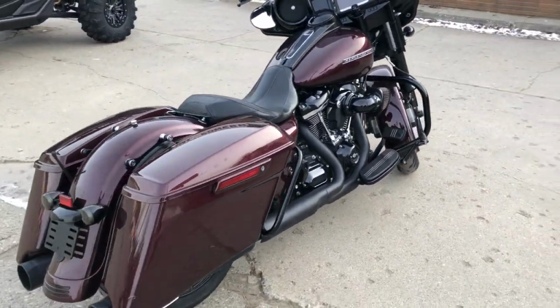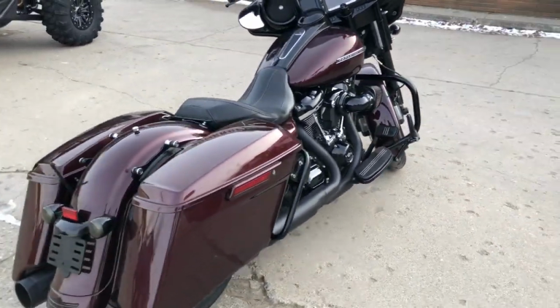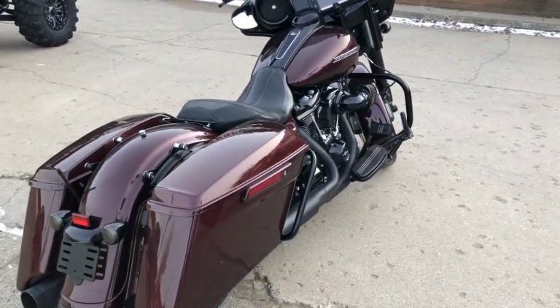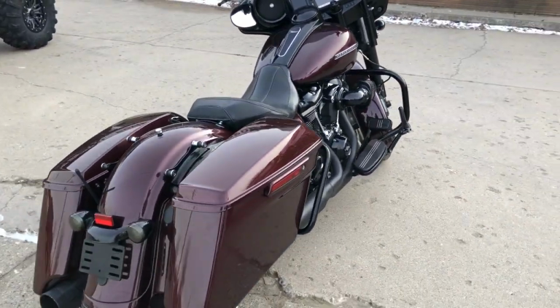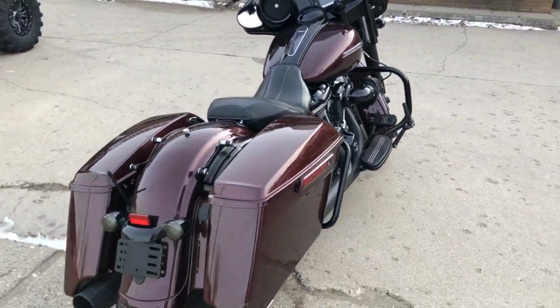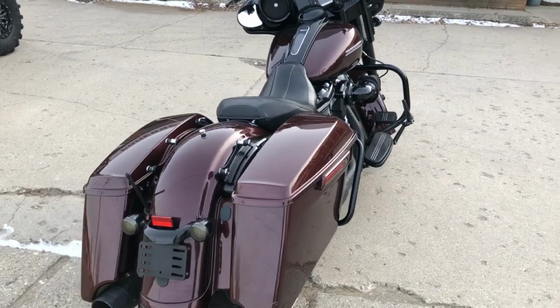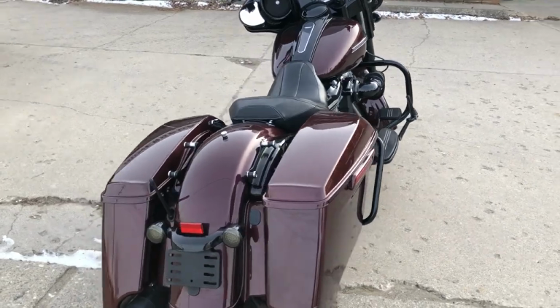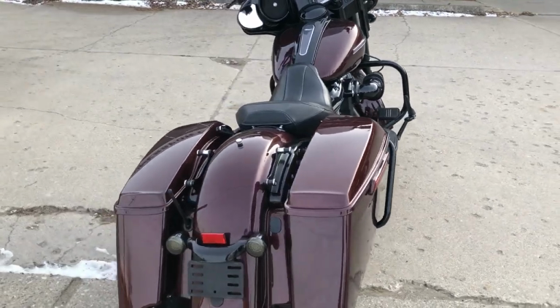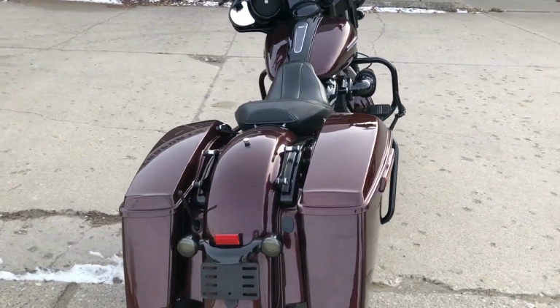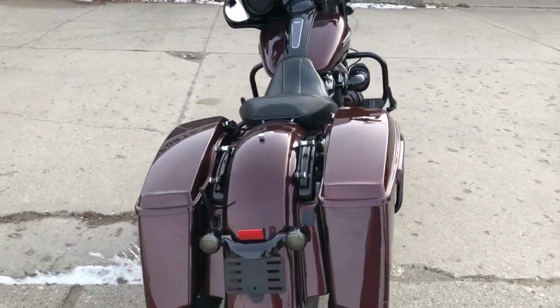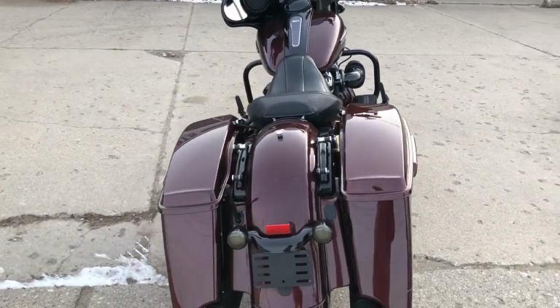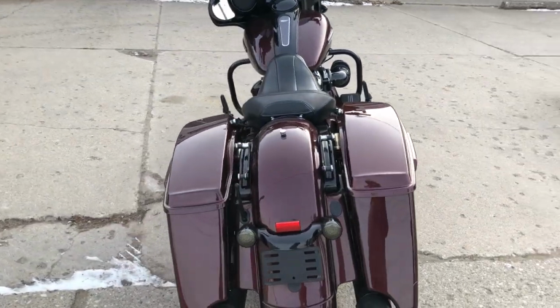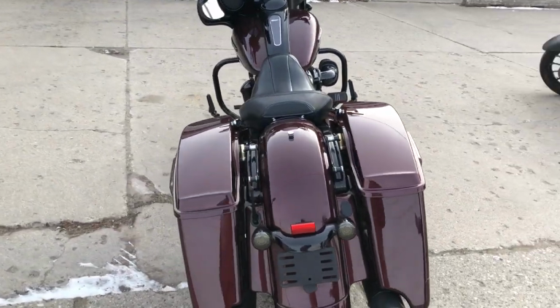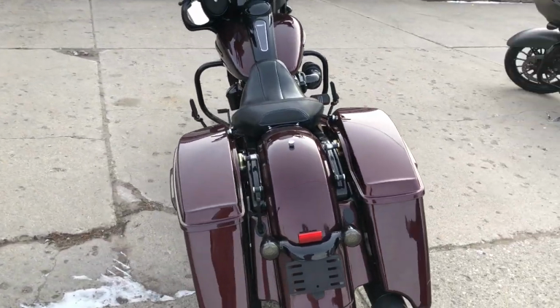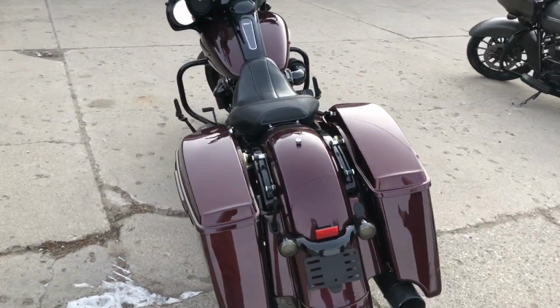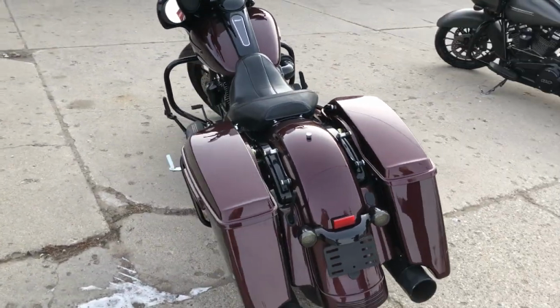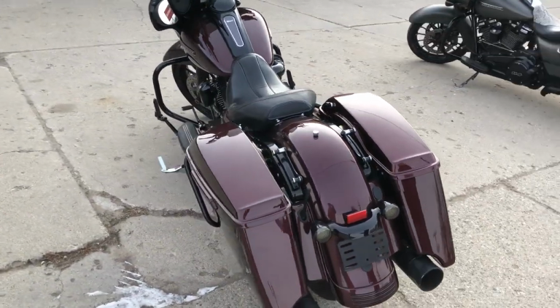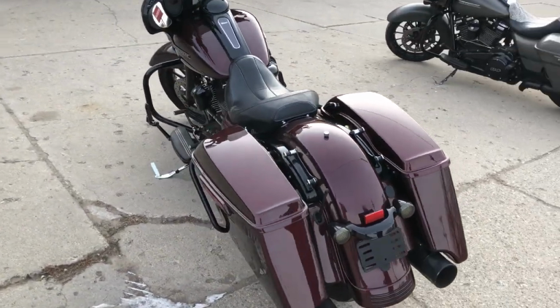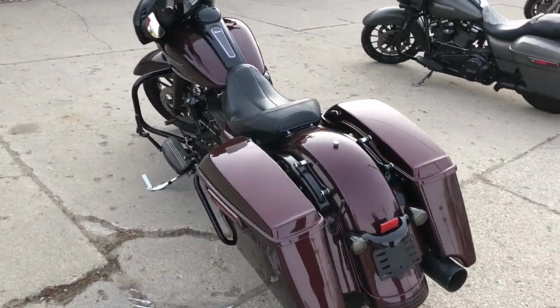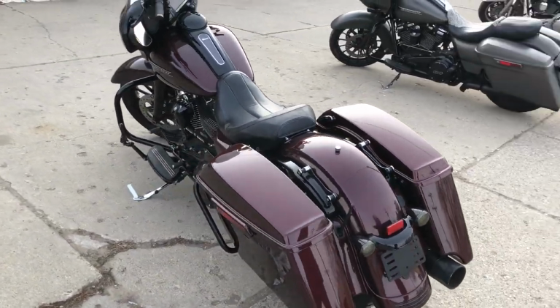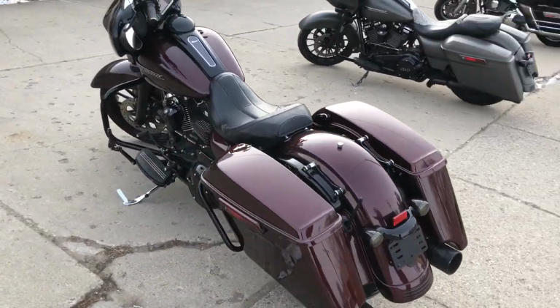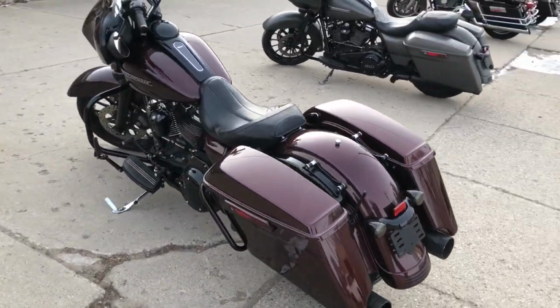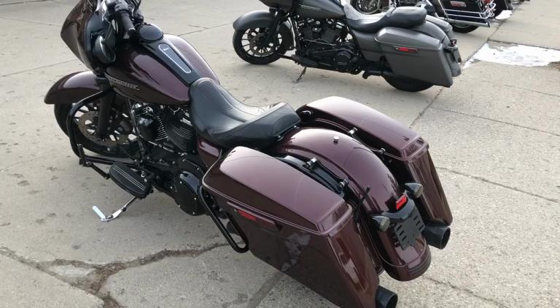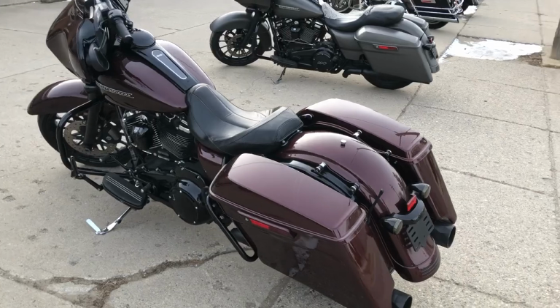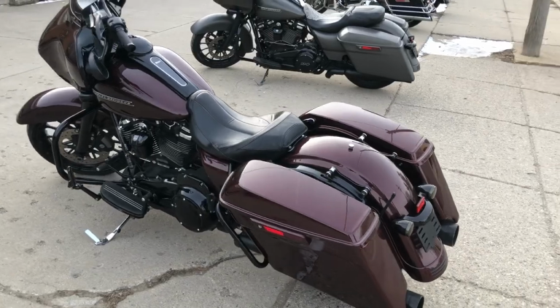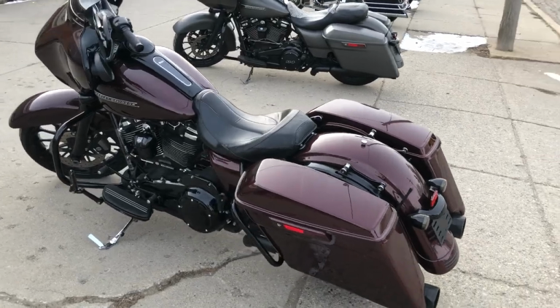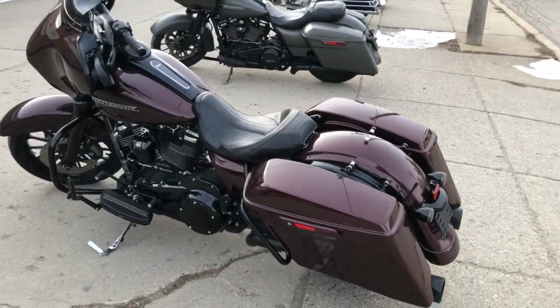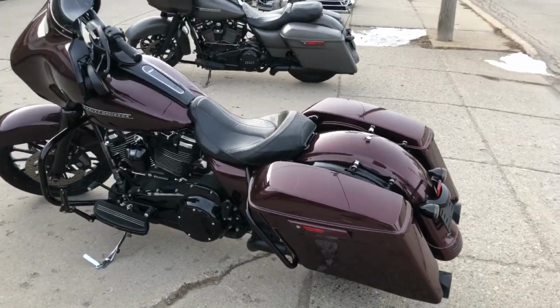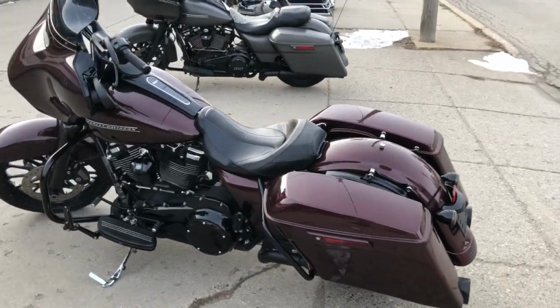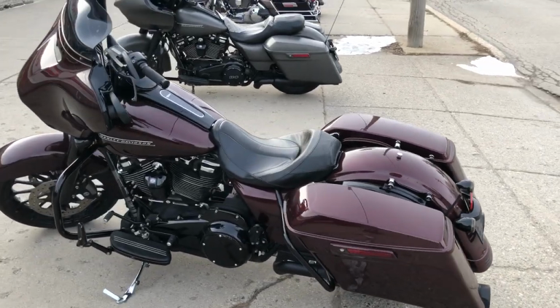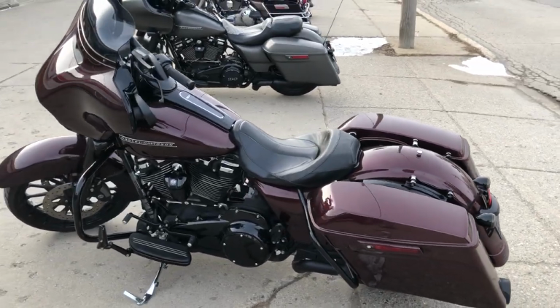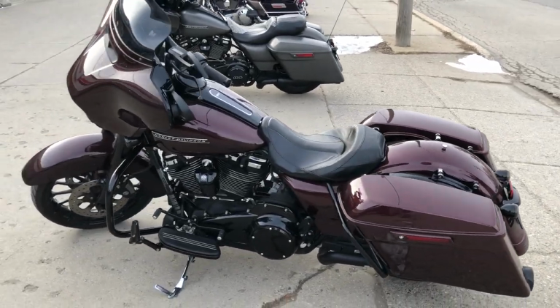There's blackout wheels, blackout front end, blackout motor, painted inner fairing, oversized LED screen with navigation, gel seat, and more.